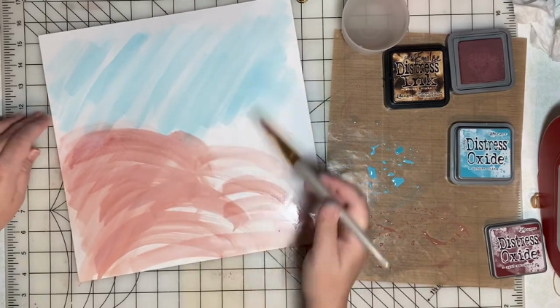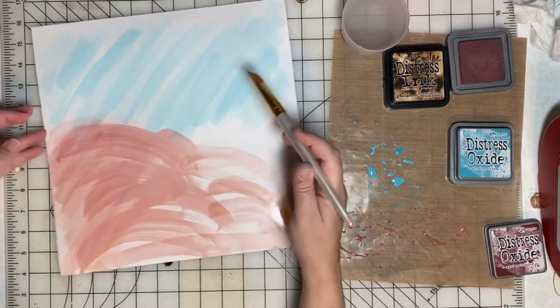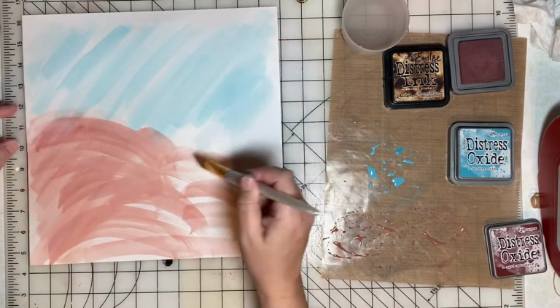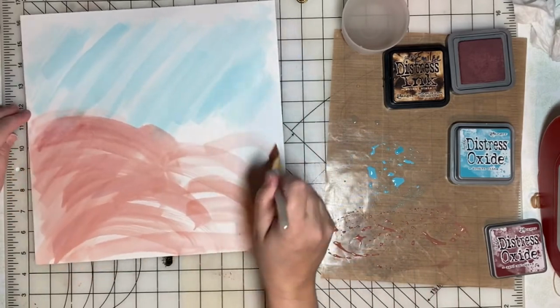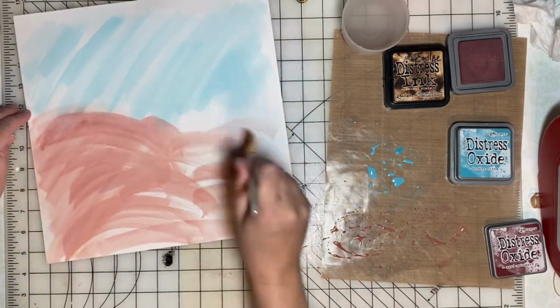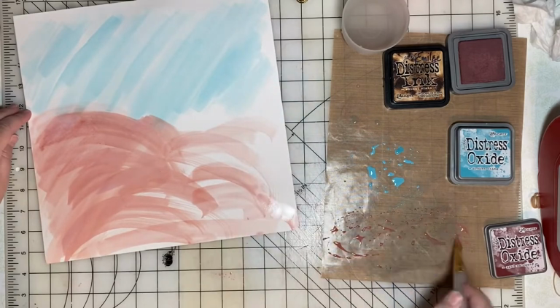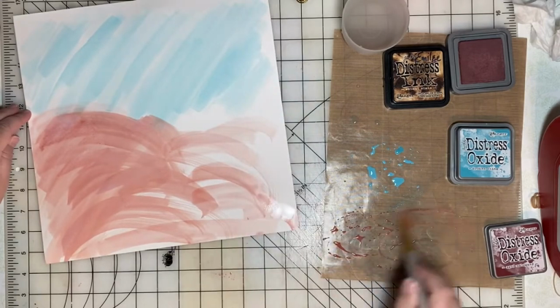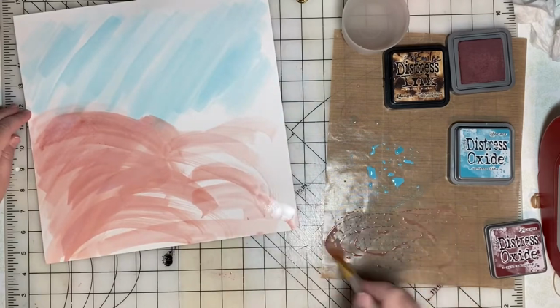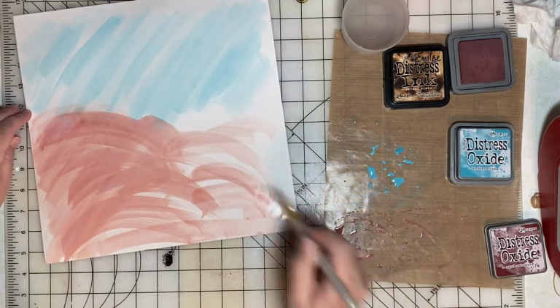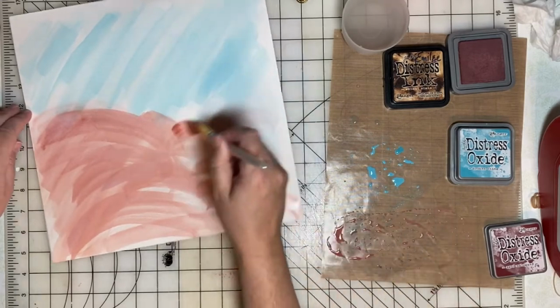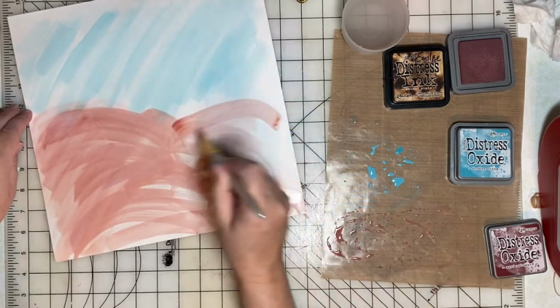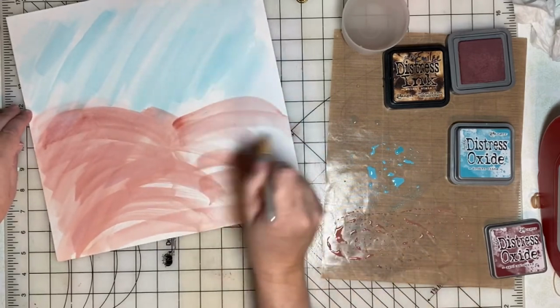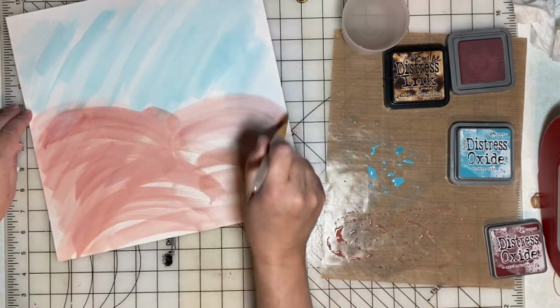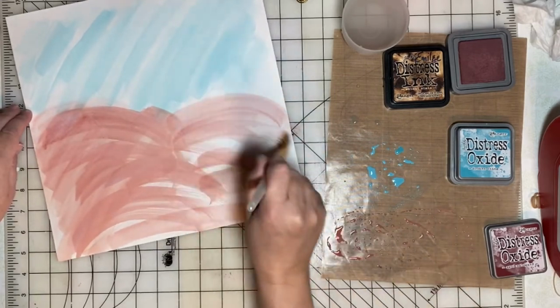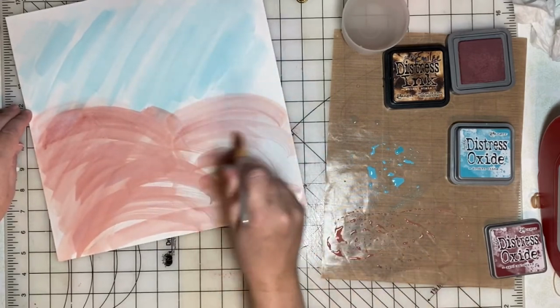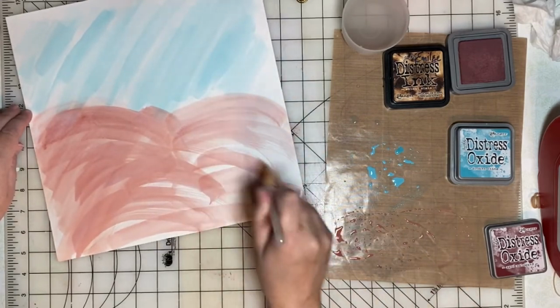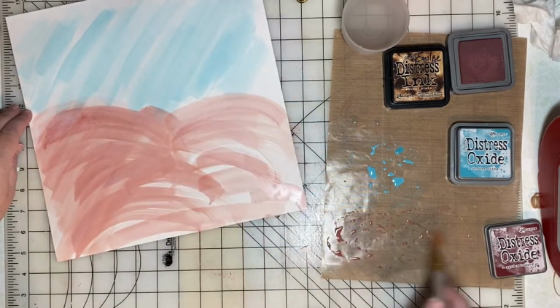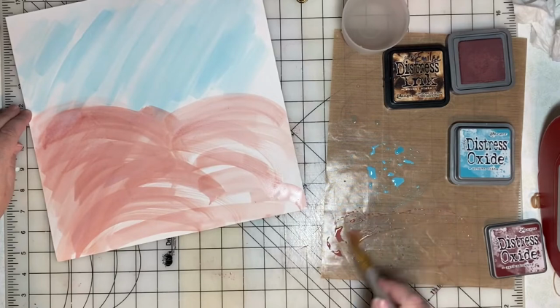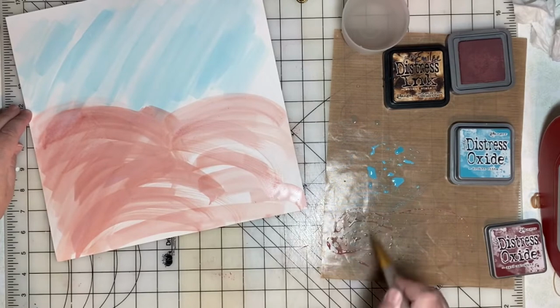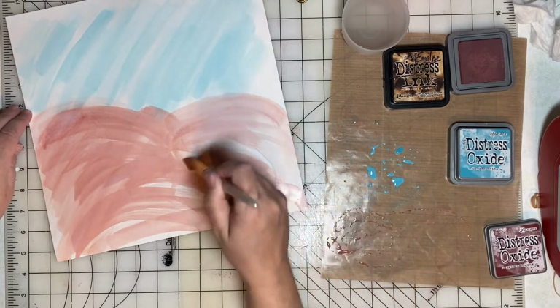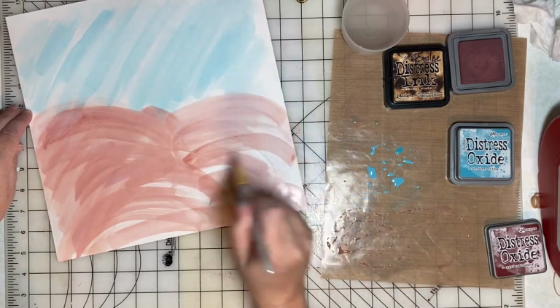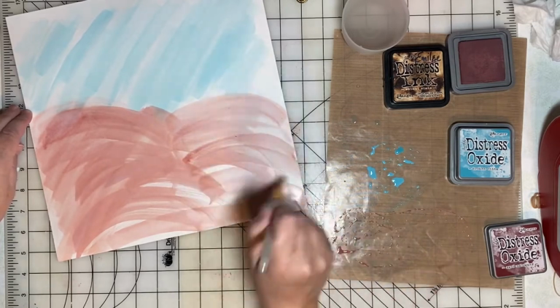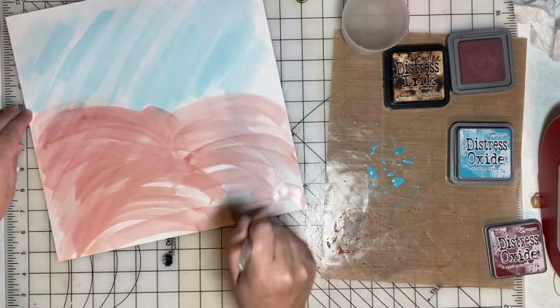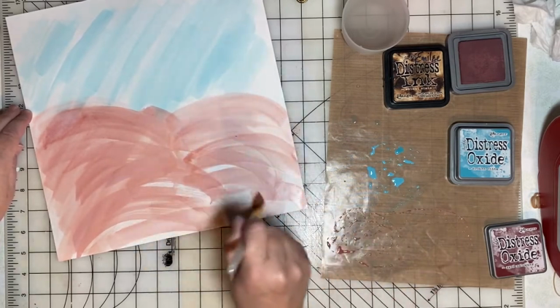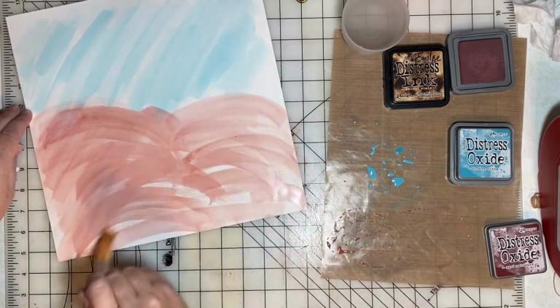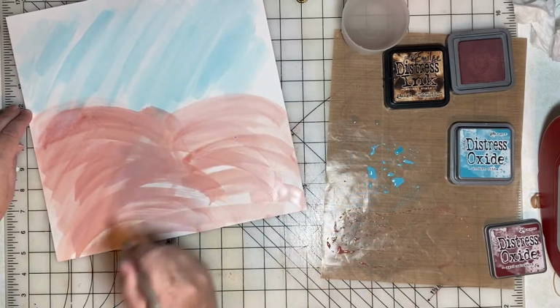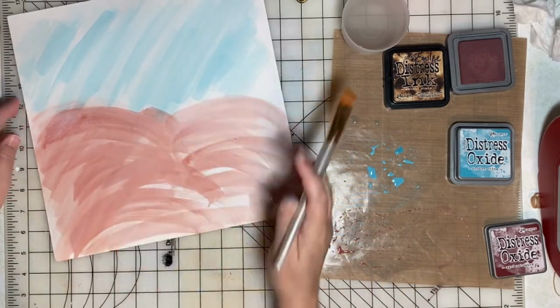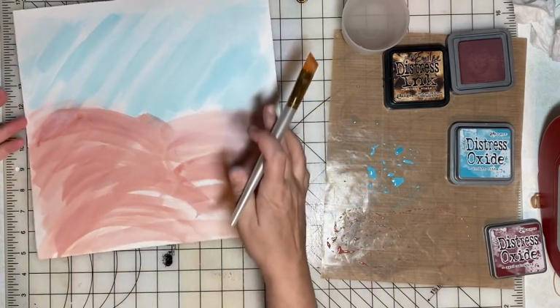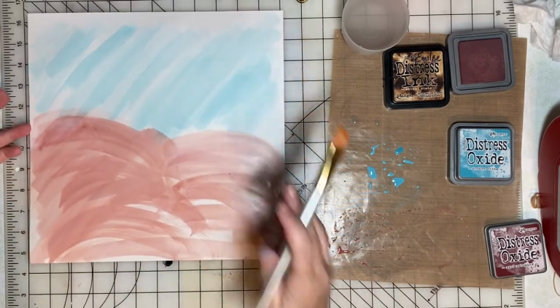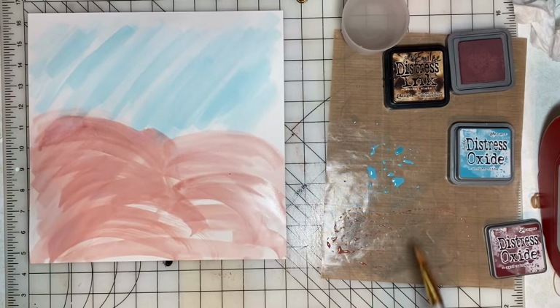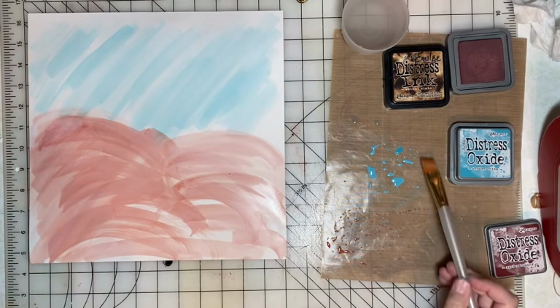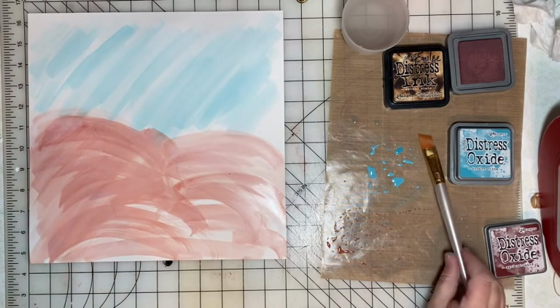One of my goals this year is to do more mixed media on my scrapbook layouts, so I'll probably get better at this as I go along, but this is a lot of fun and we'll just roll with it.